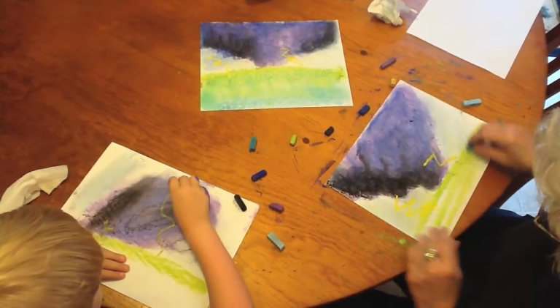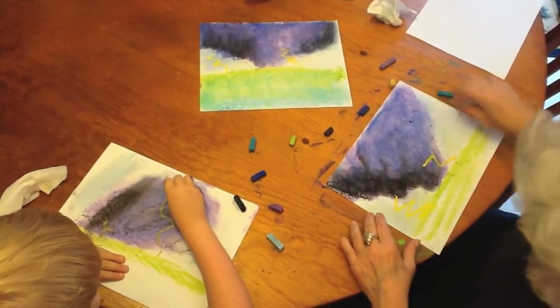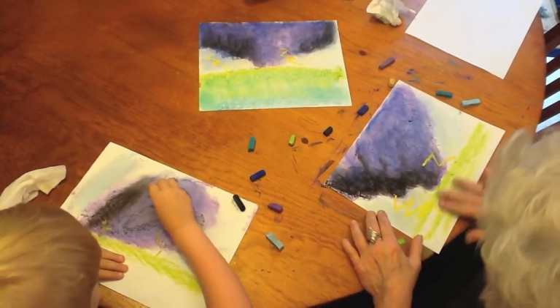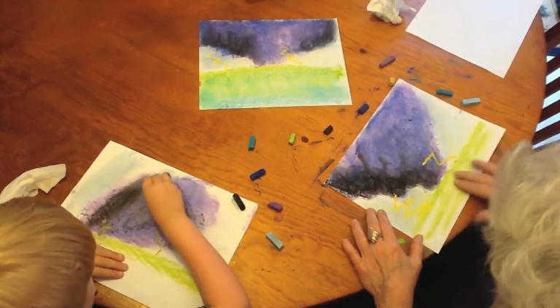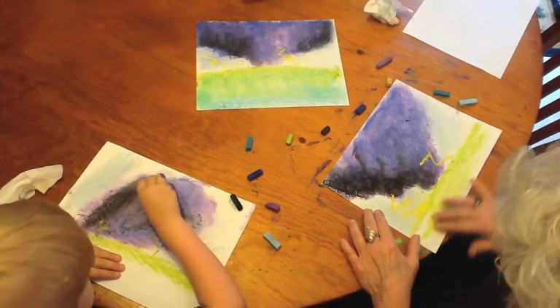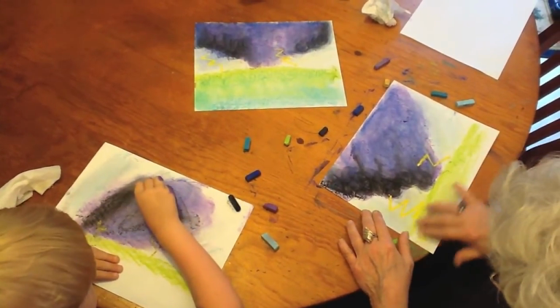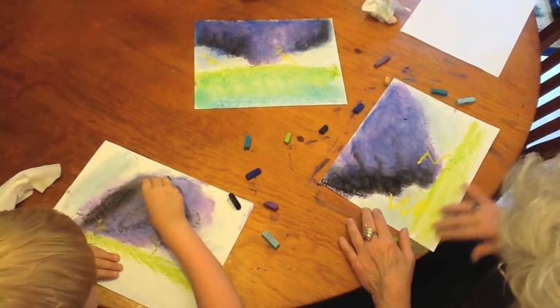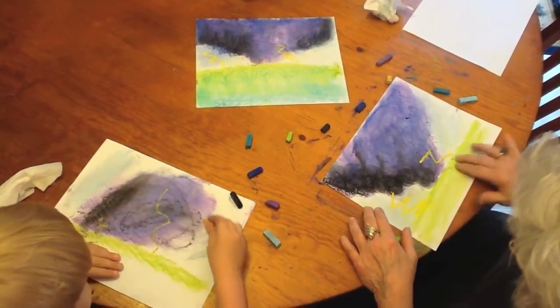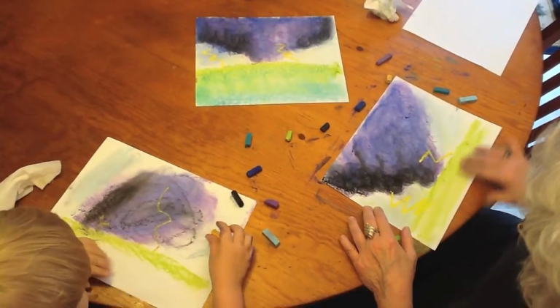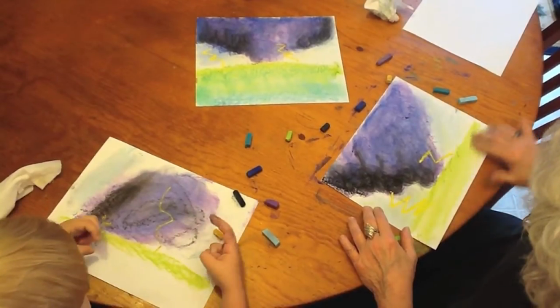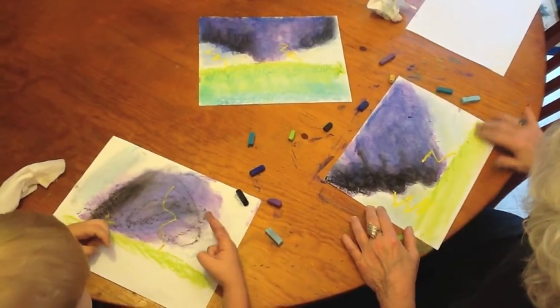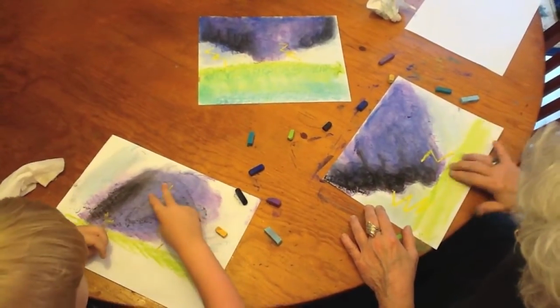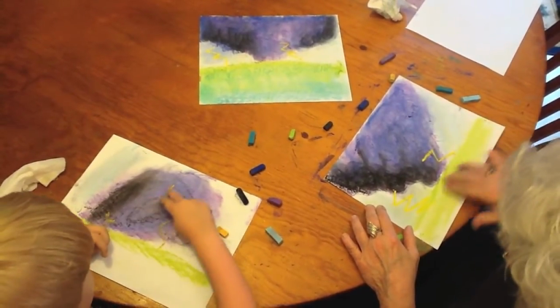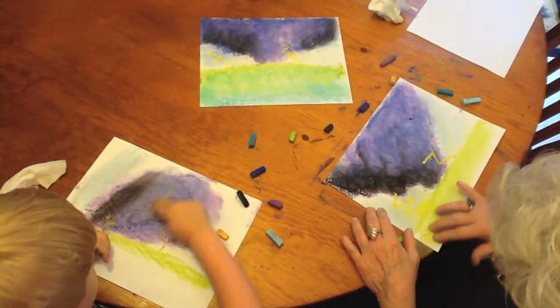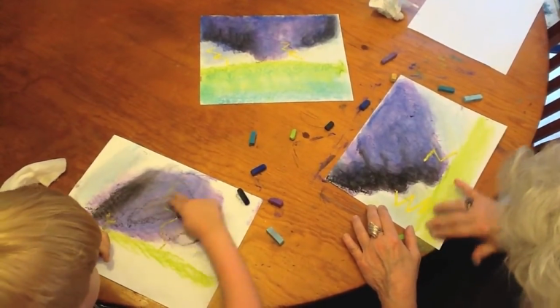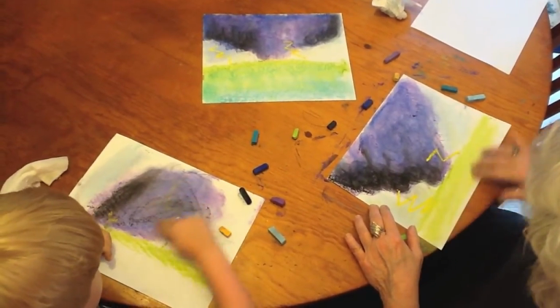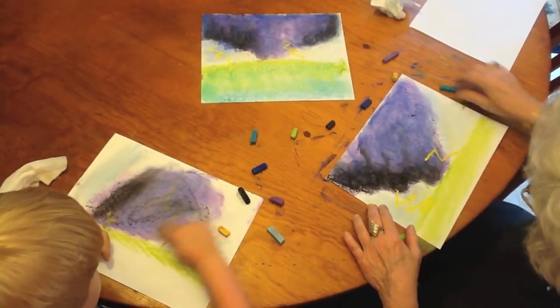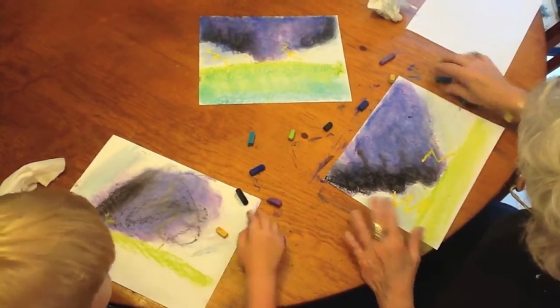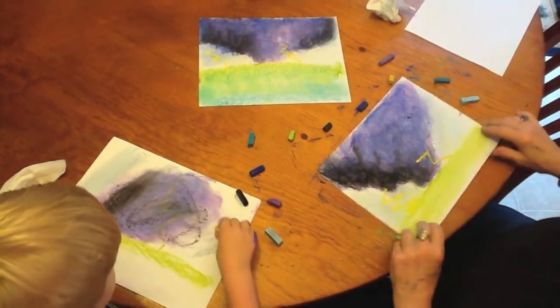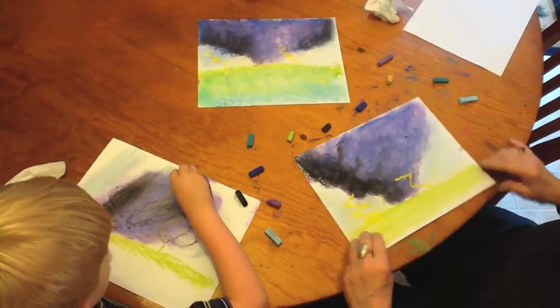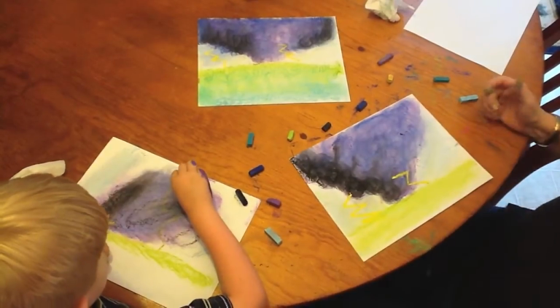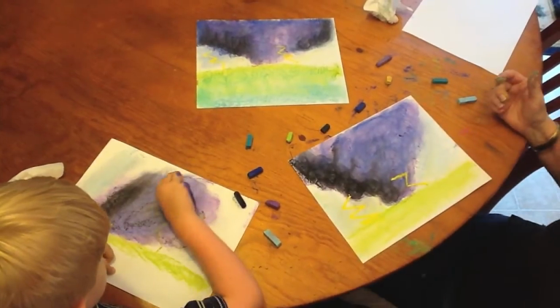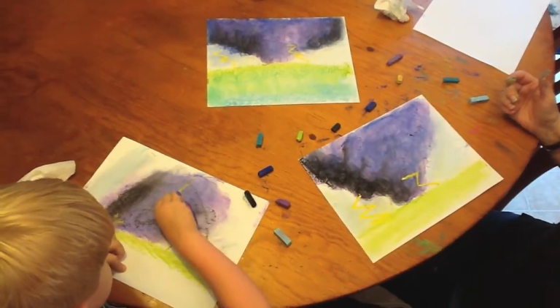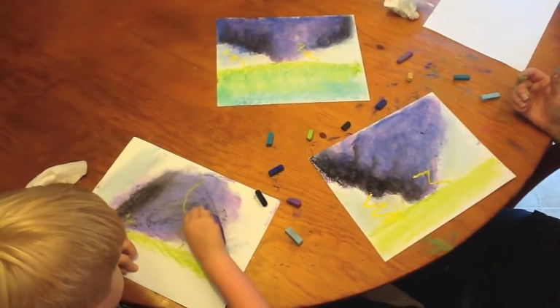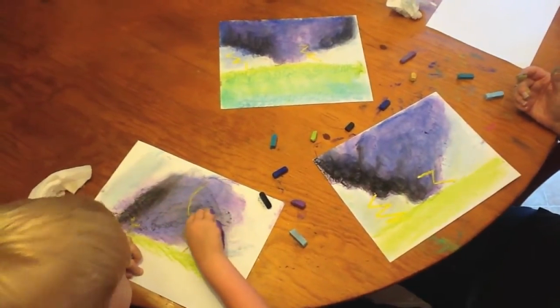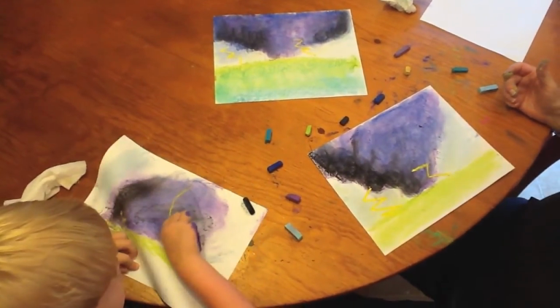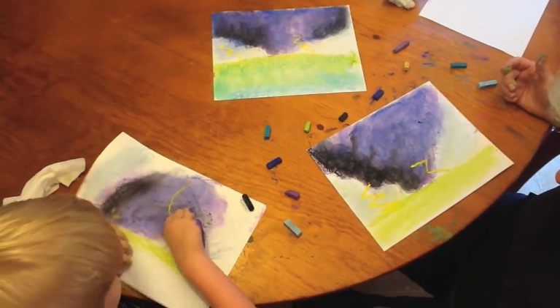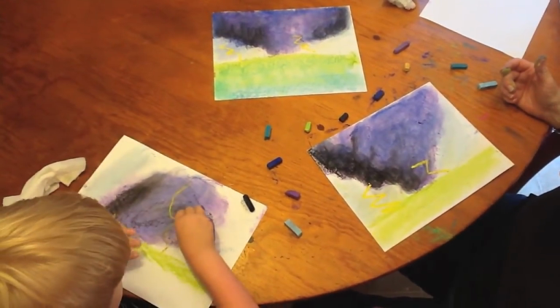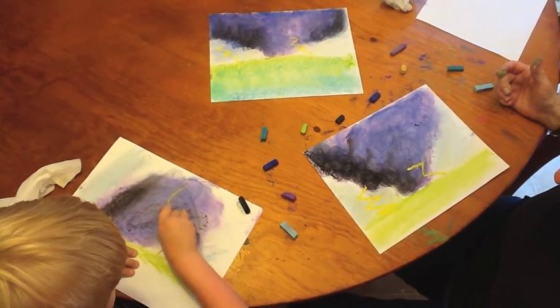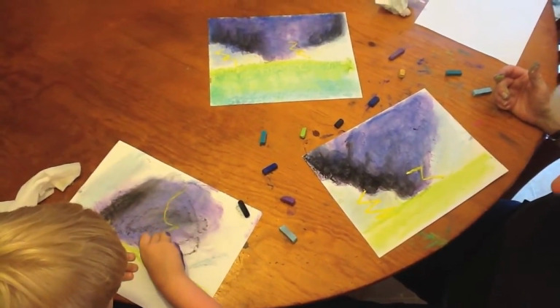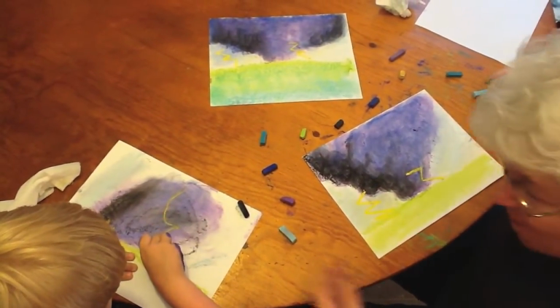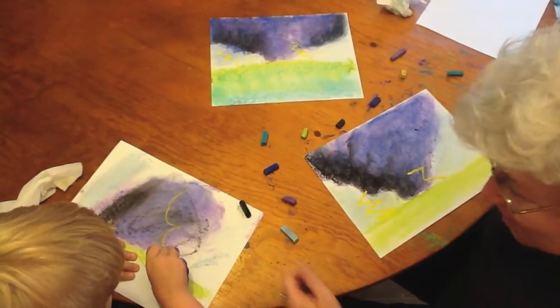Now you can finish up — take your two fingers and smooth in this ground, because it is springtime in this picture. And we have a tornado that we've done fisting in. Very good!